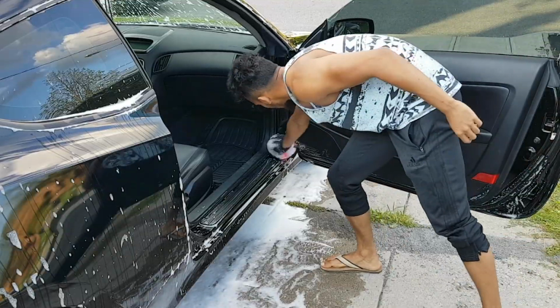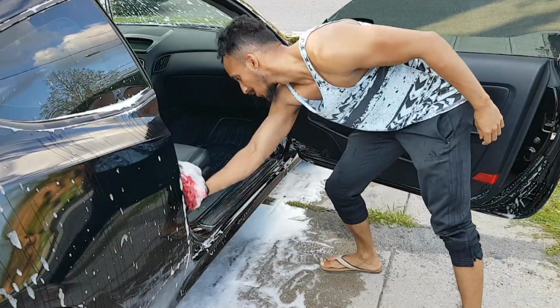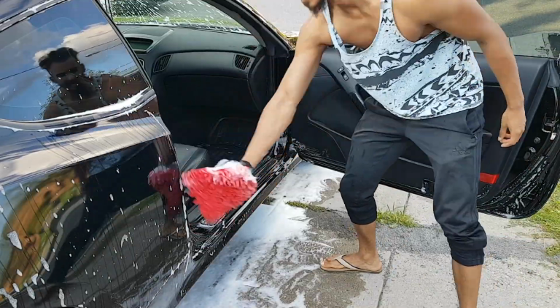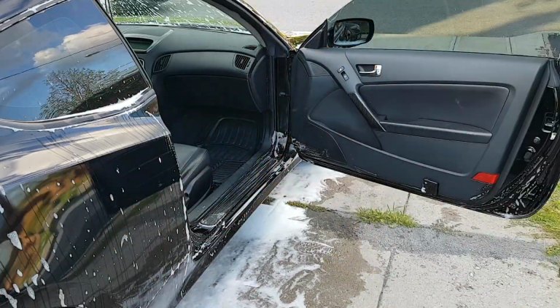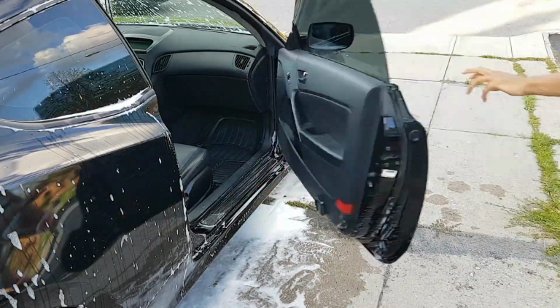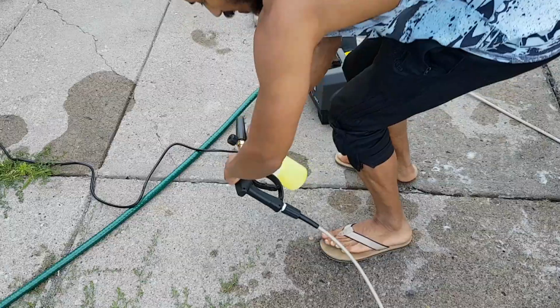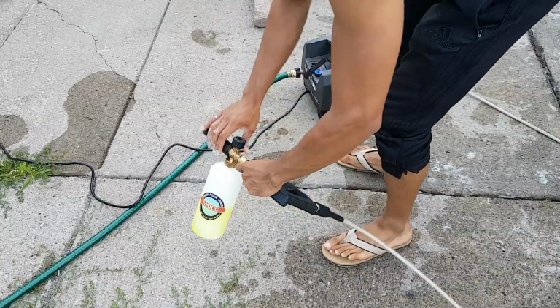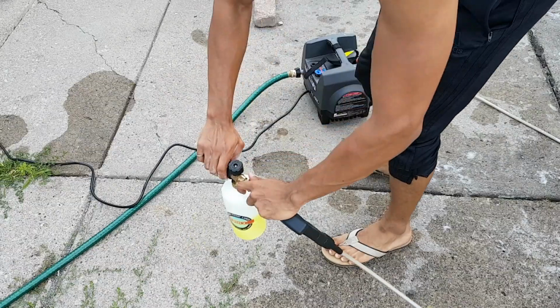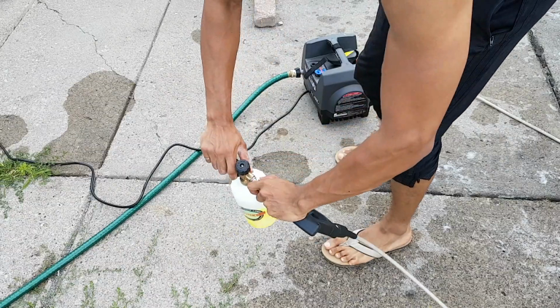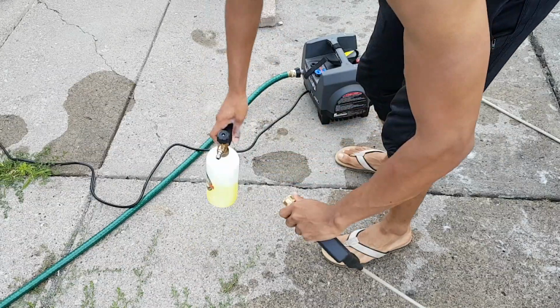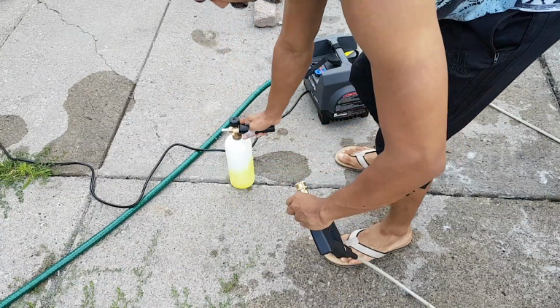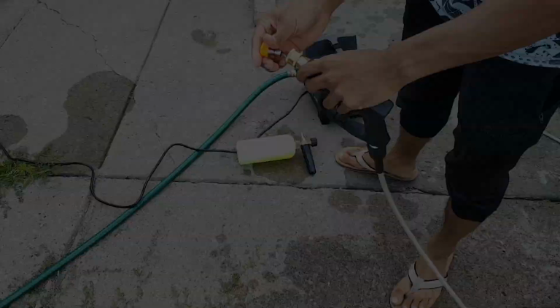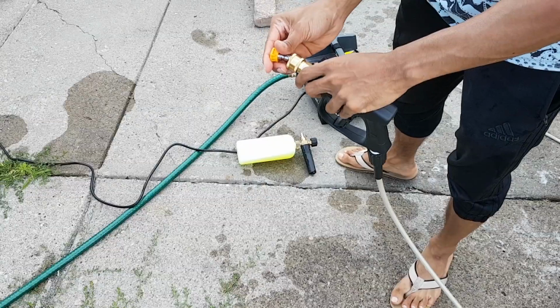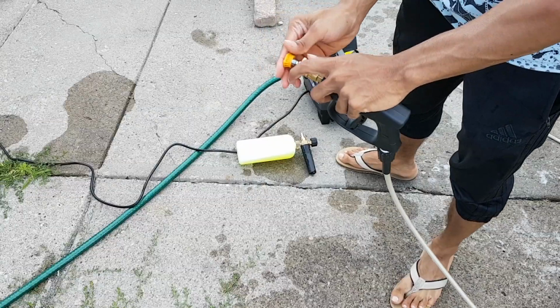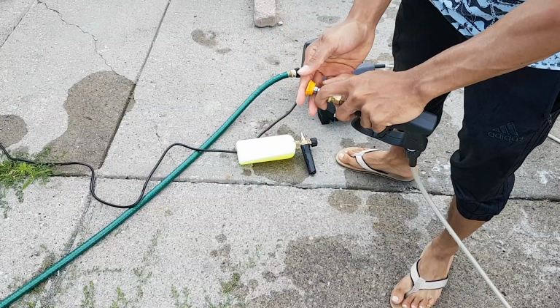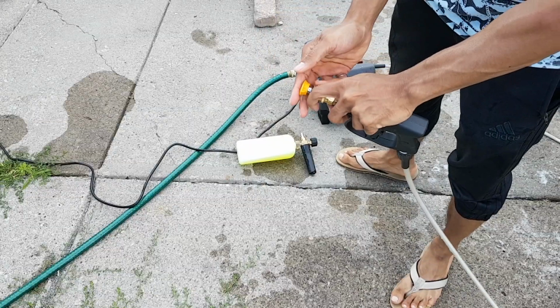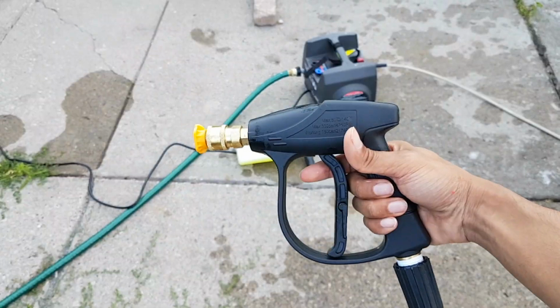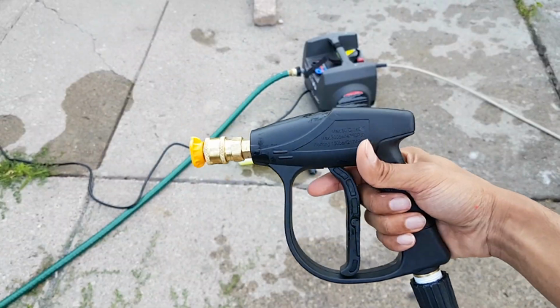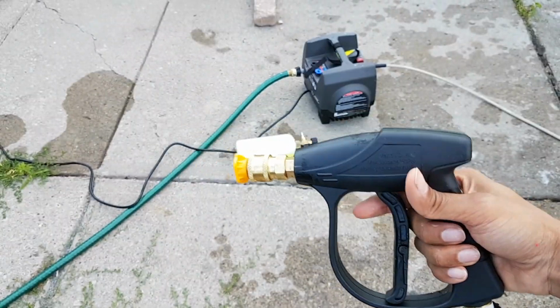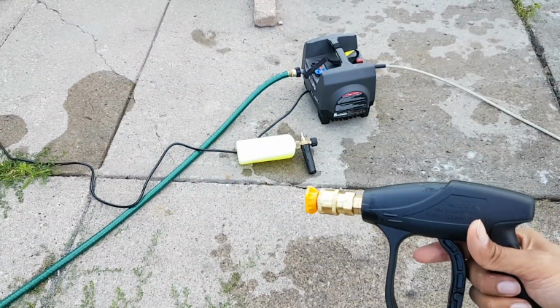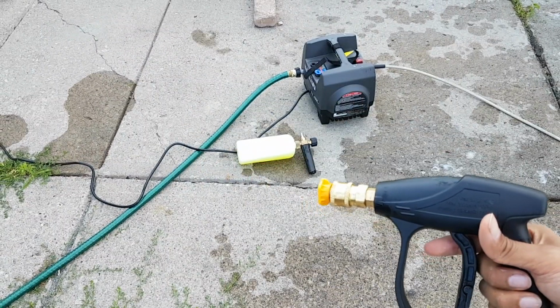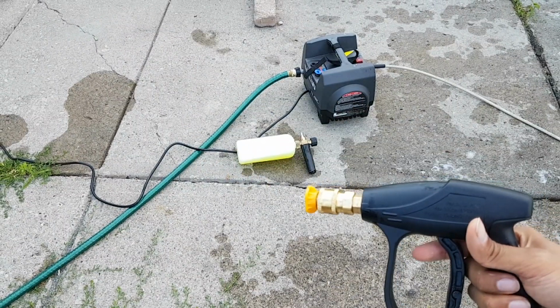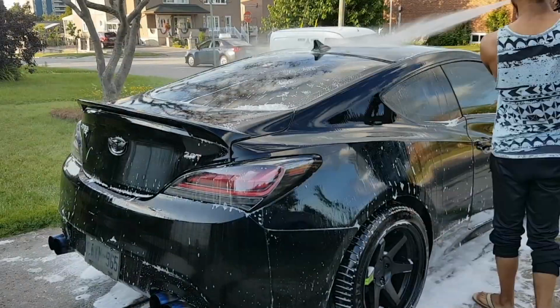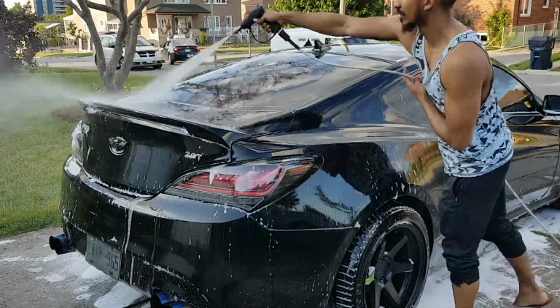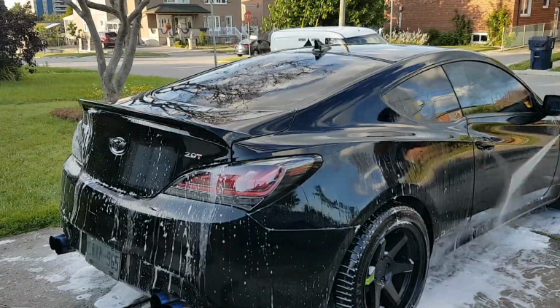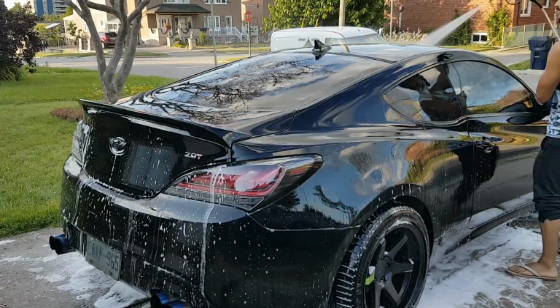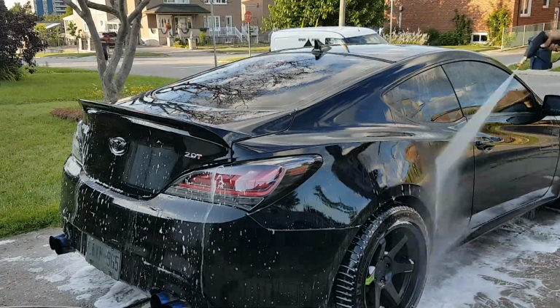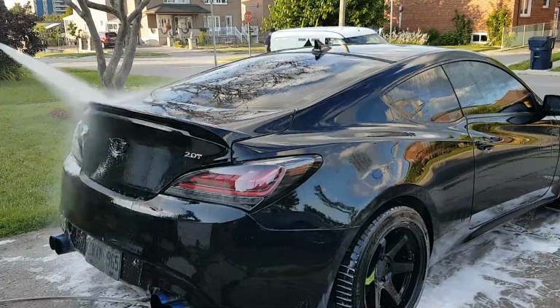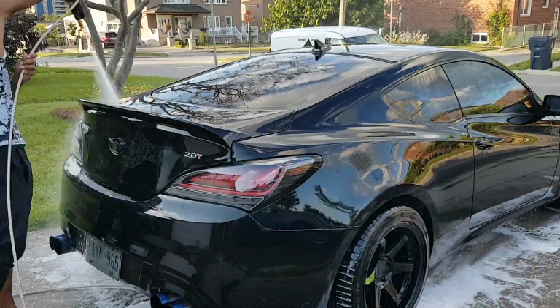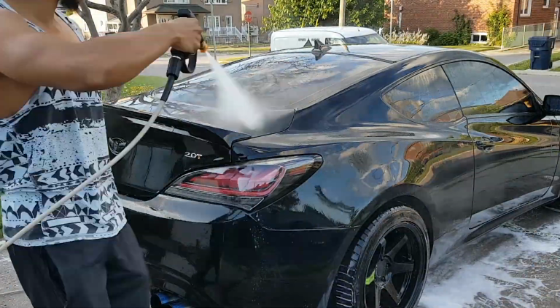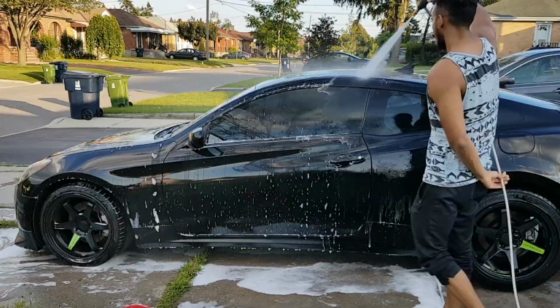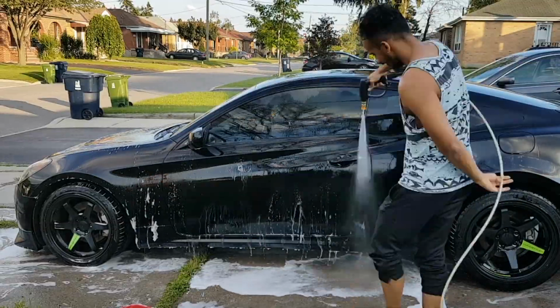So we're done with the wipe down. Now we're just going to rinse off anything that's remaining — just rinse everything down.